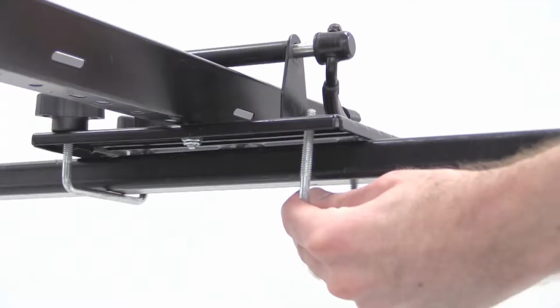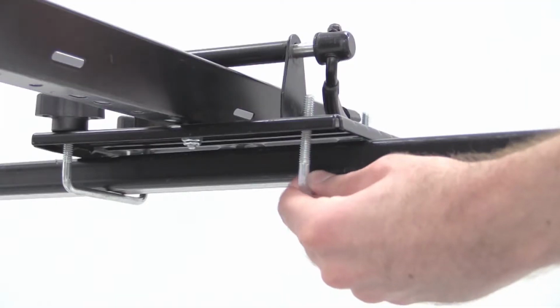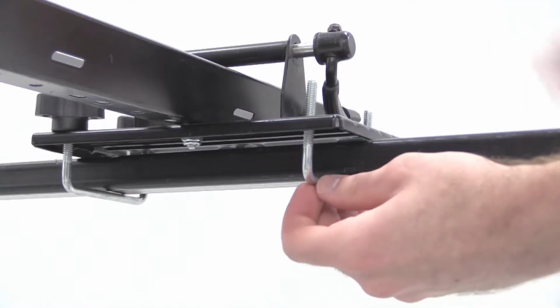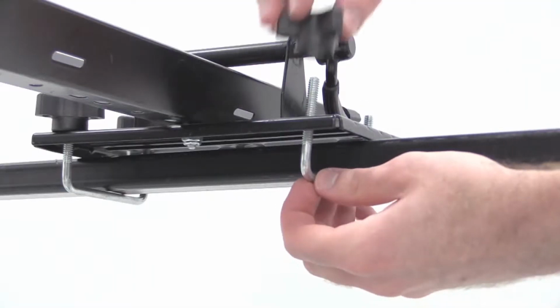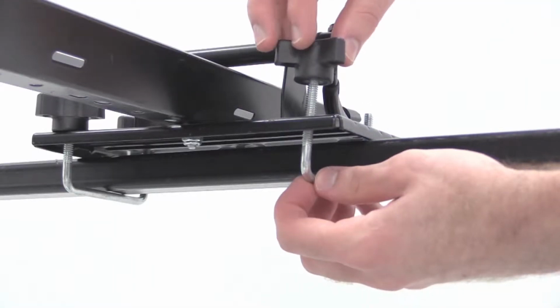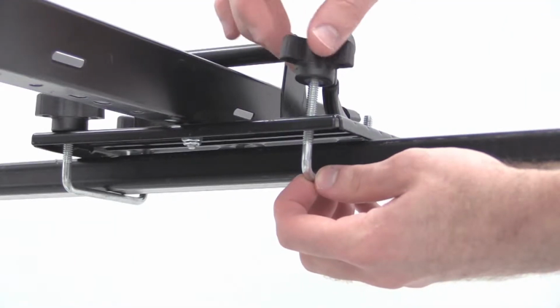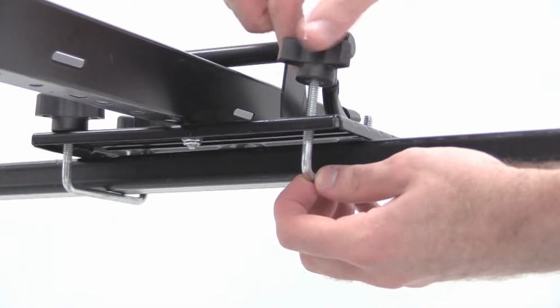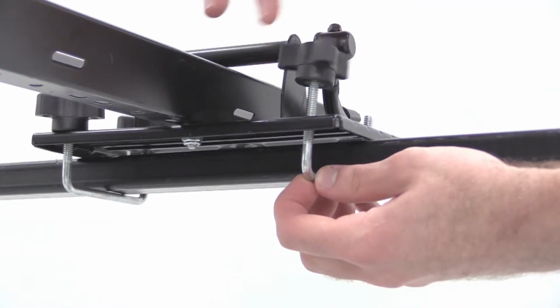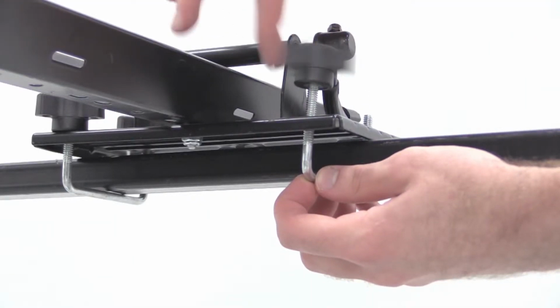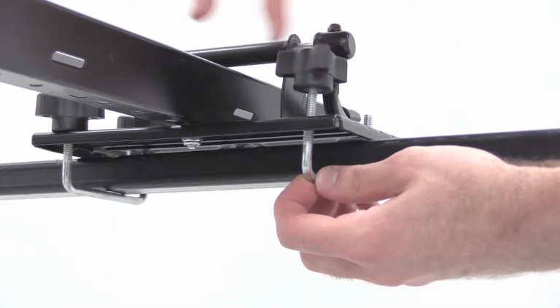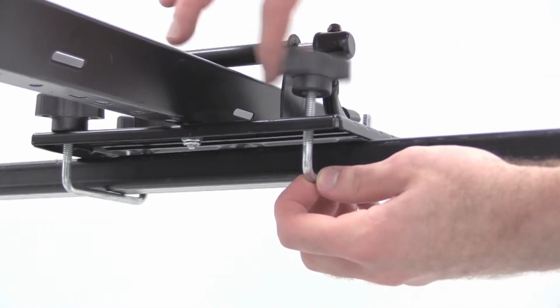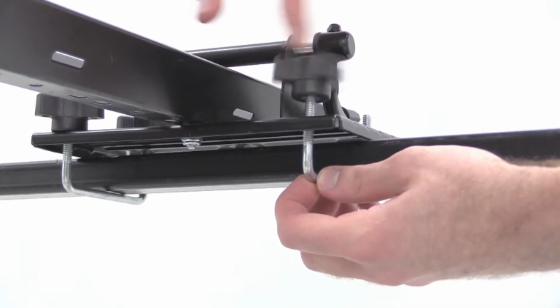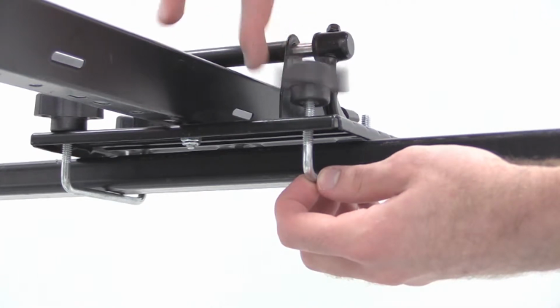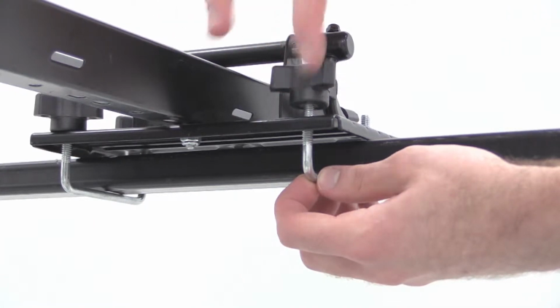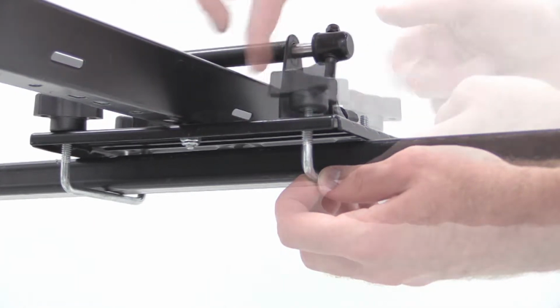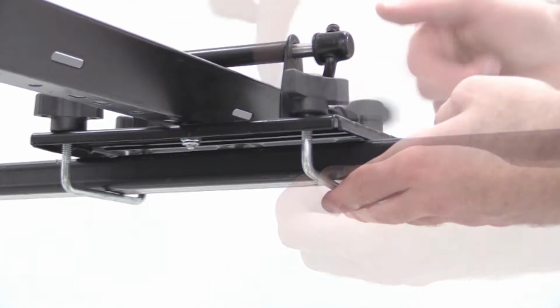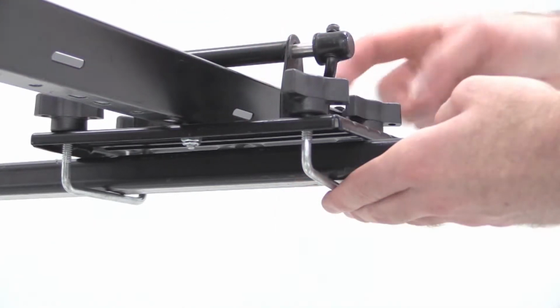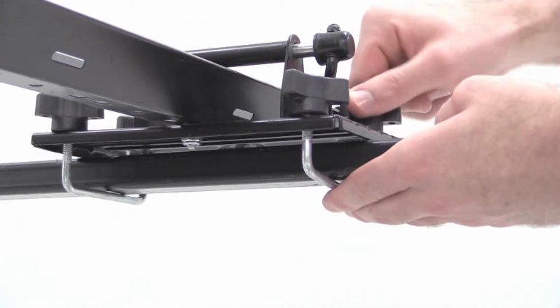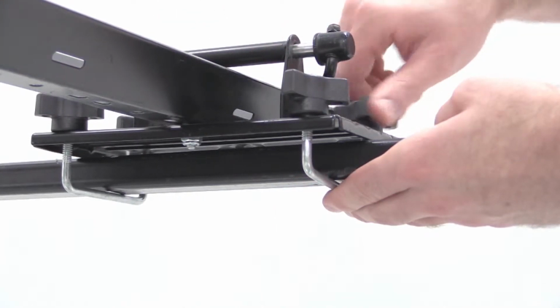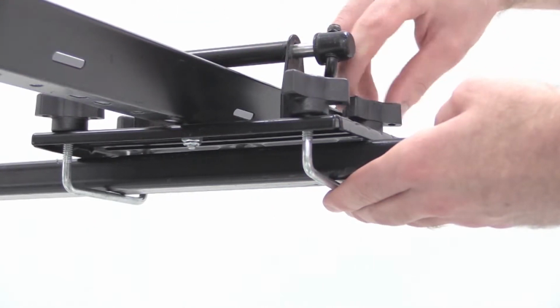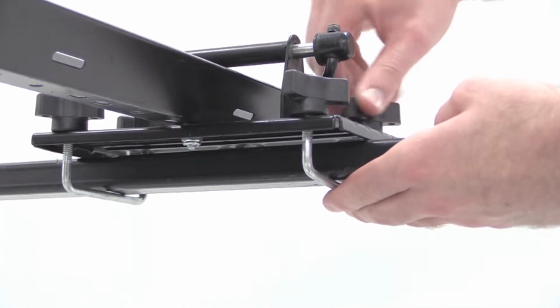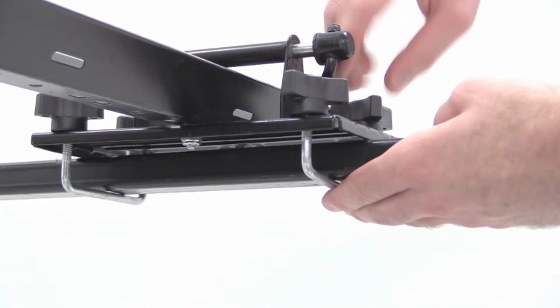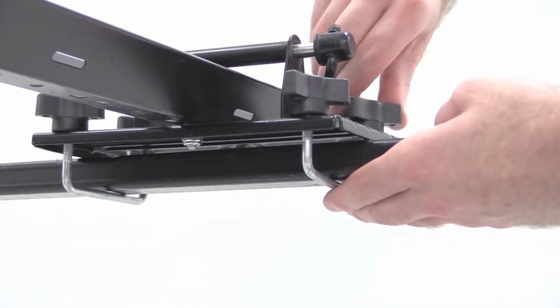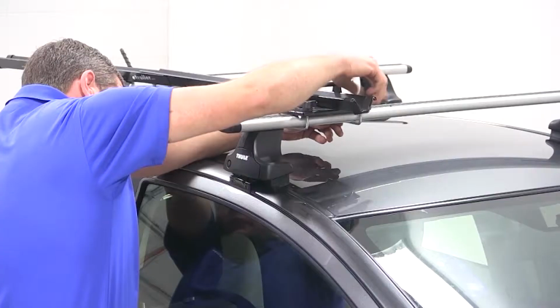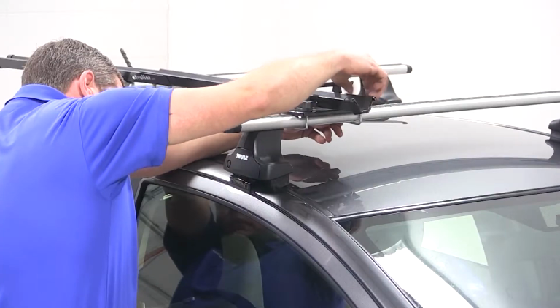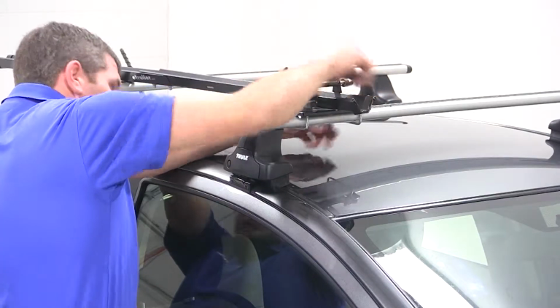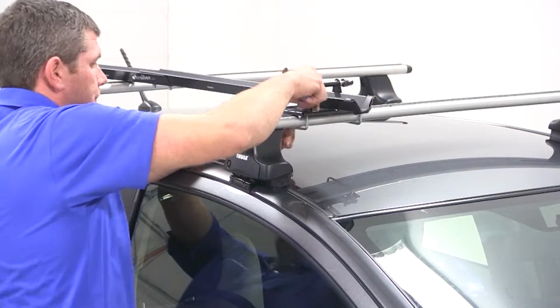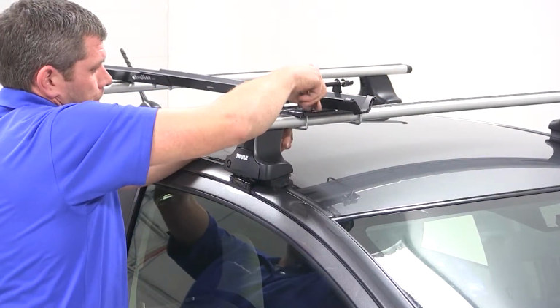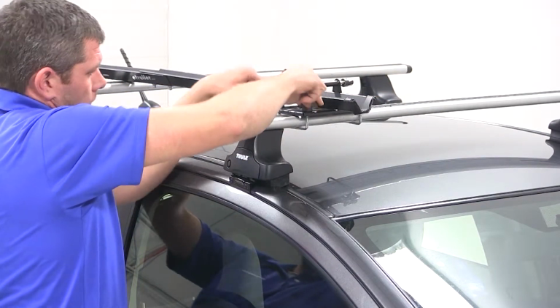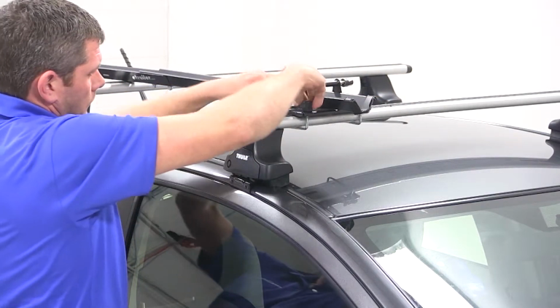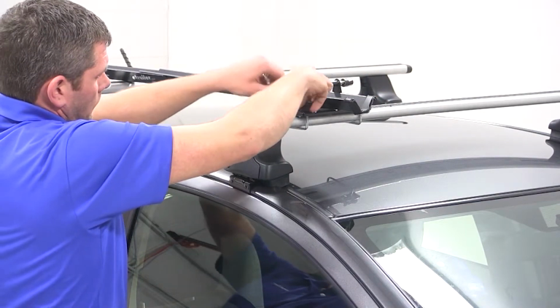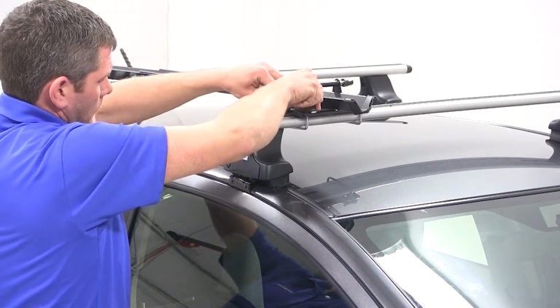Here at the front, we're going to bring two of the U-bolts around the underside of our load bar, fit them up through the head of our carrier, and secure them in place with two wing nuts on each one. We'll then tighten down all four wing nuts and secure the front of our rack to our bar.